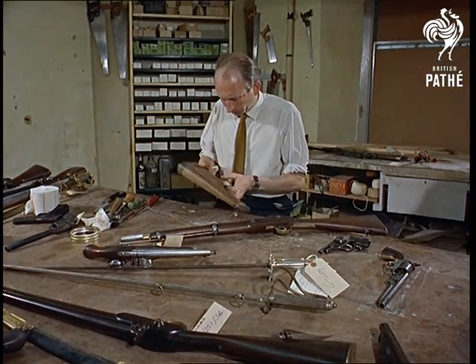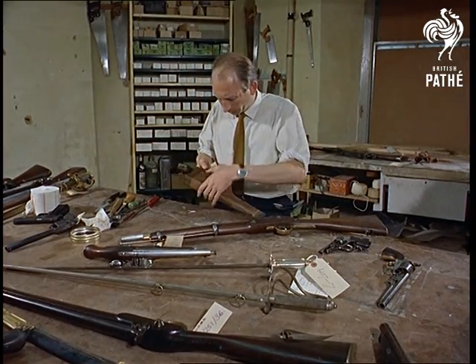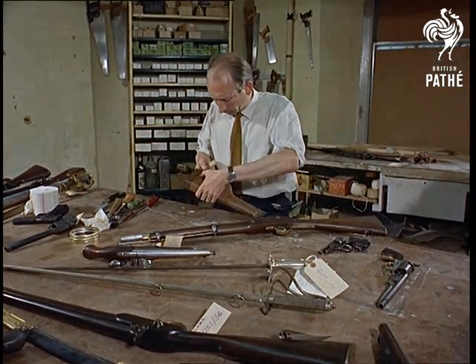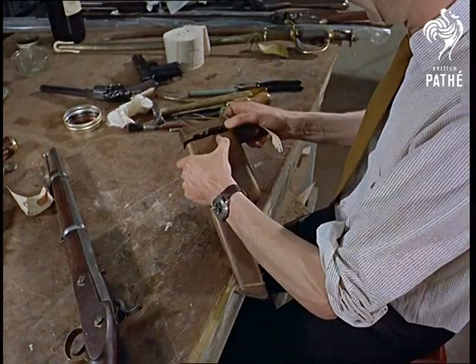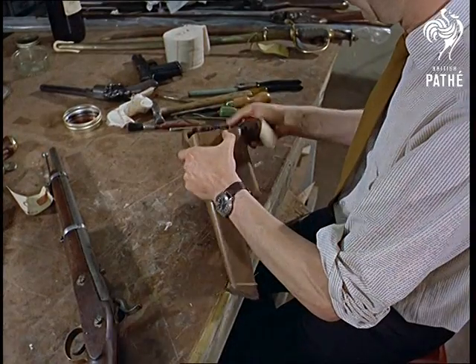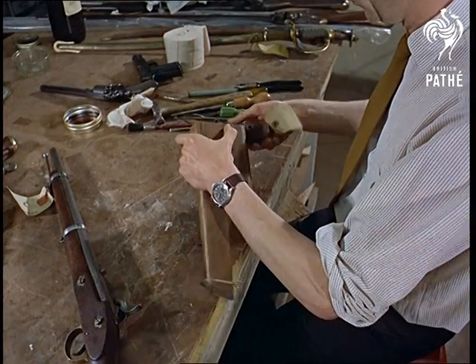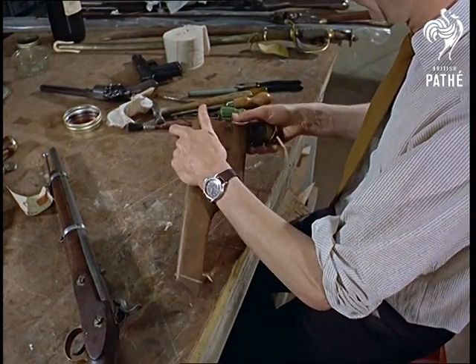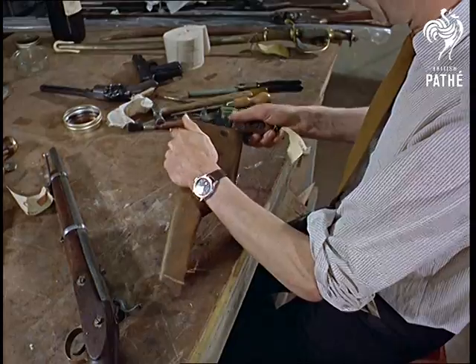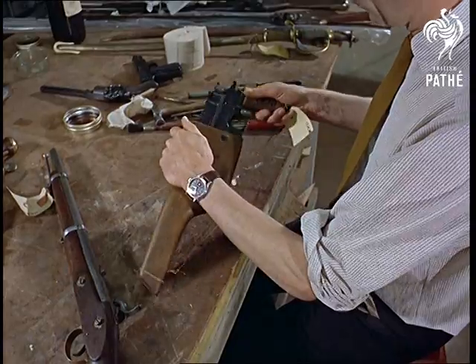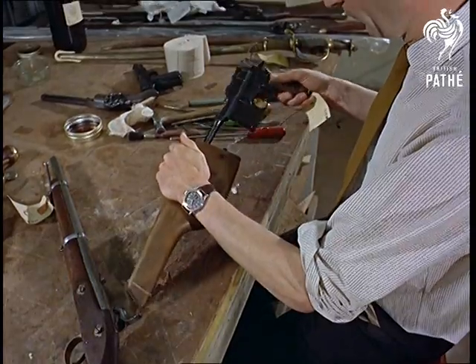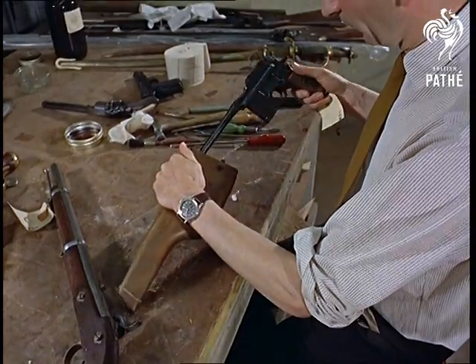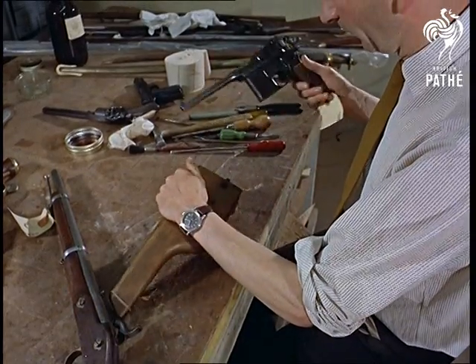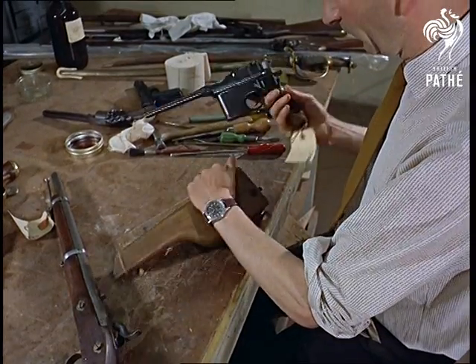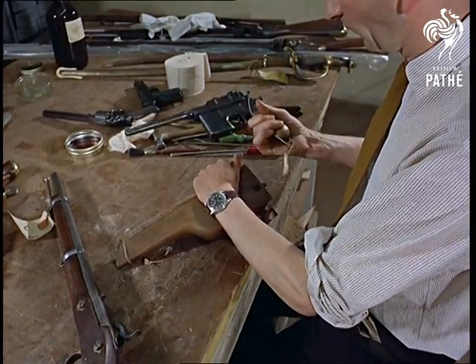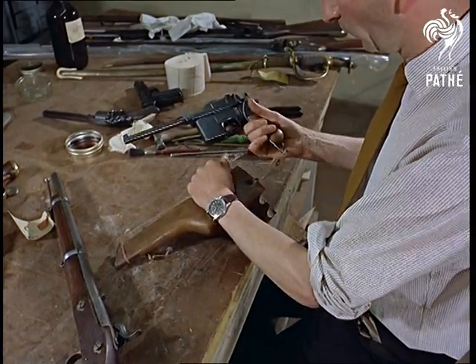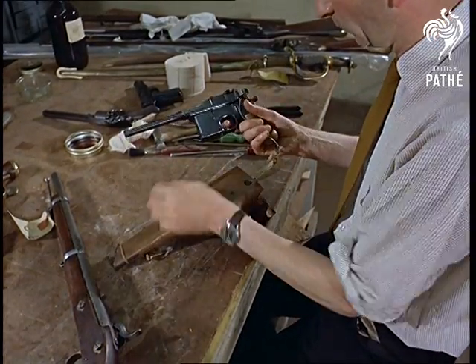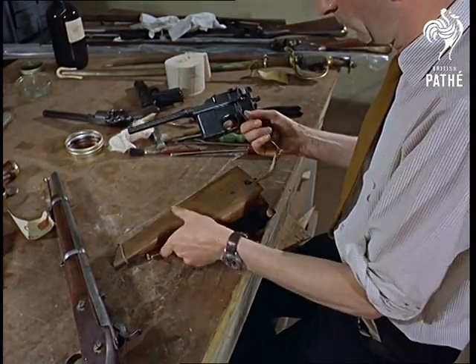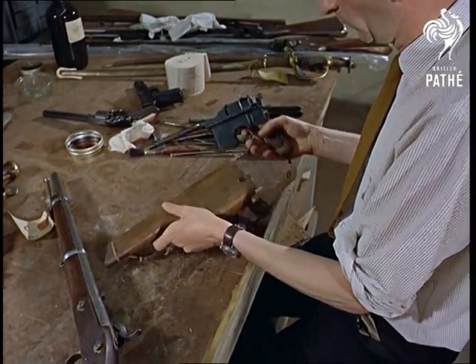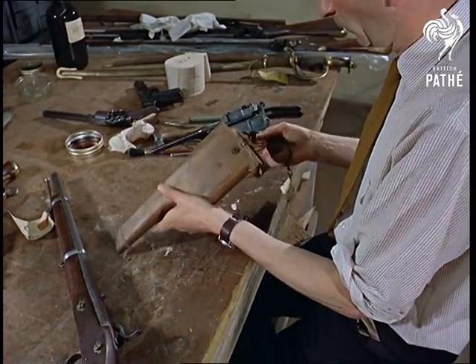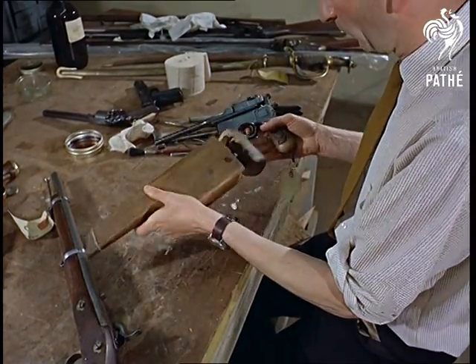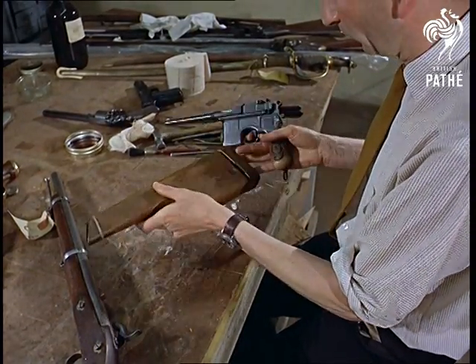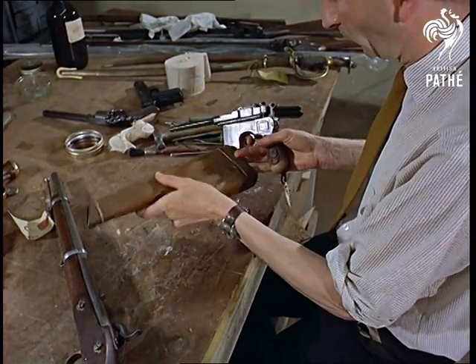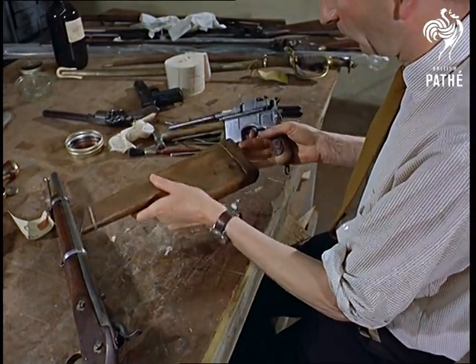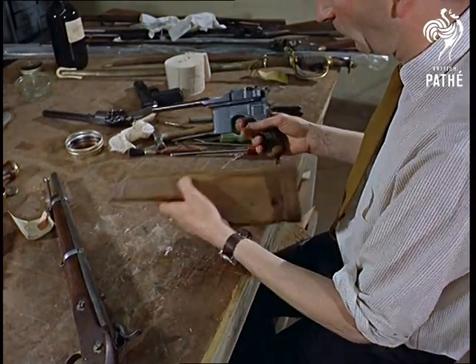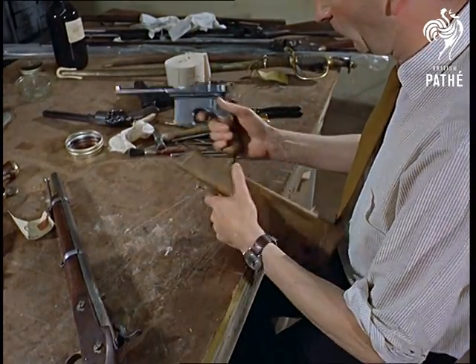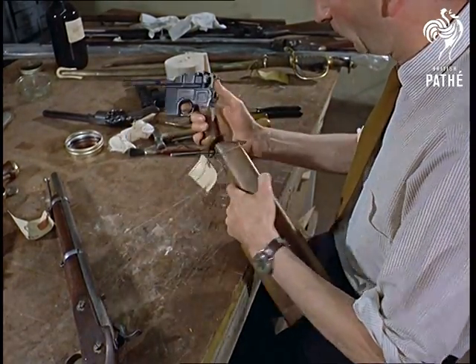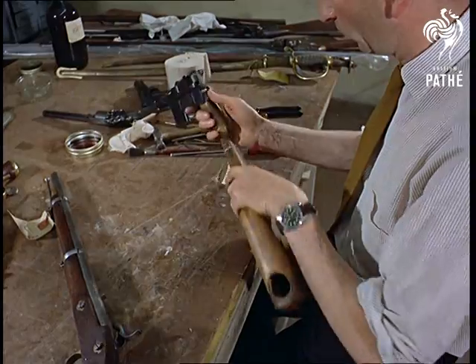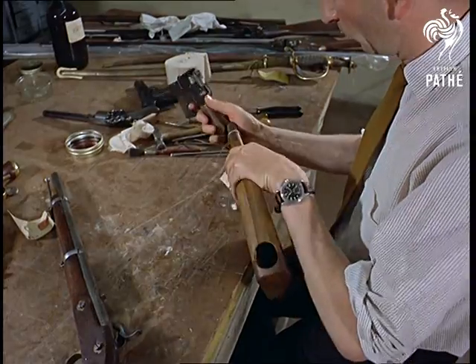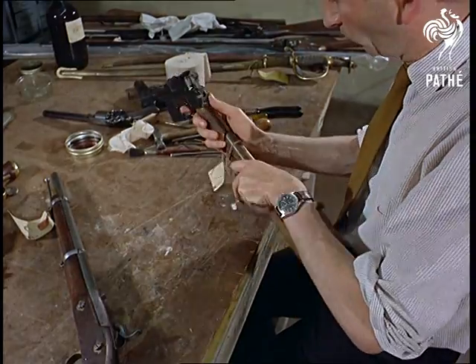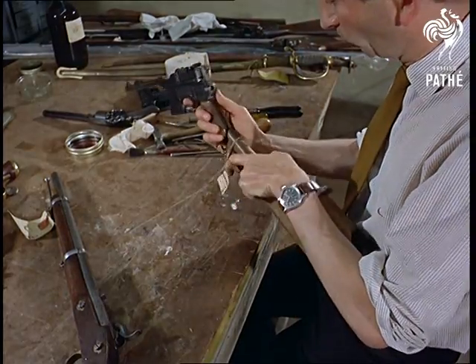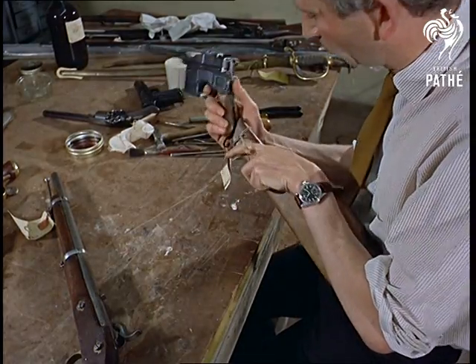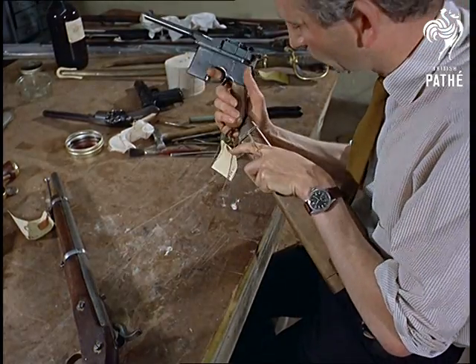Nothing is as new as you think. A German Mauser pistol, dating back to 1900, slots into its own case to make an automatic rifle. That could be in the Man from Uncle's kit.